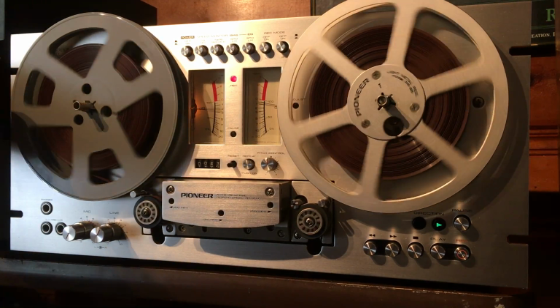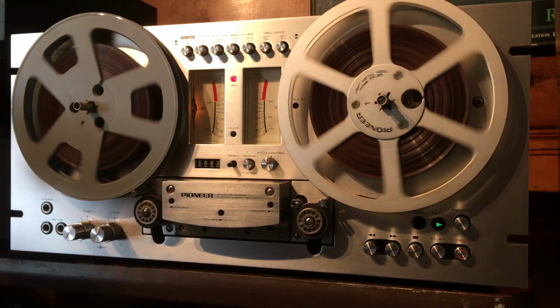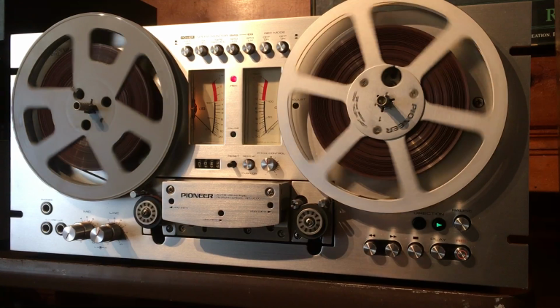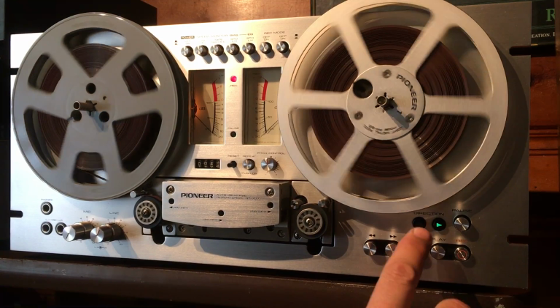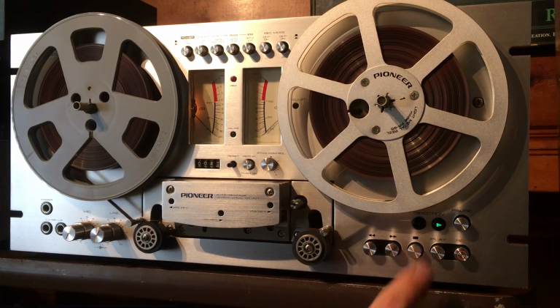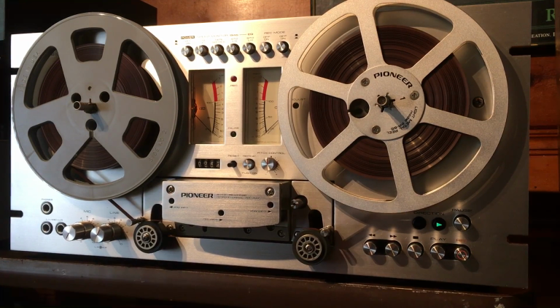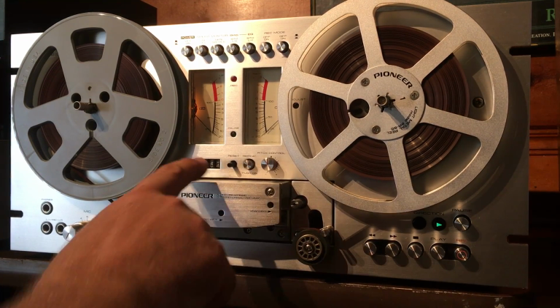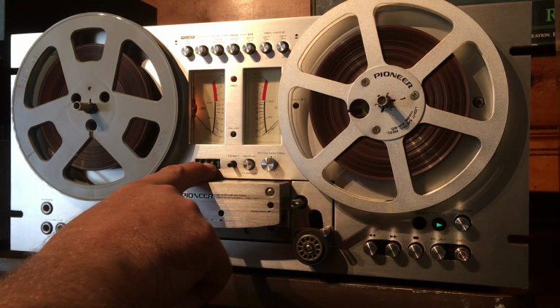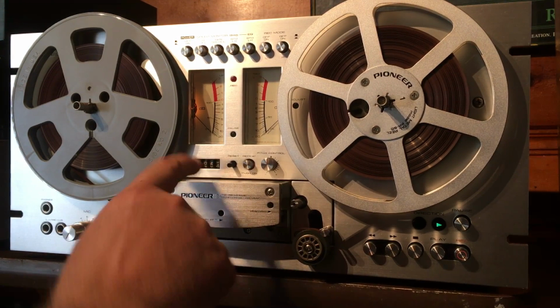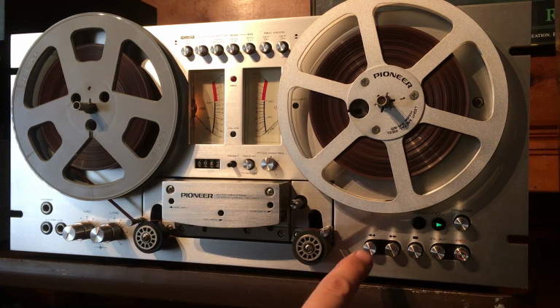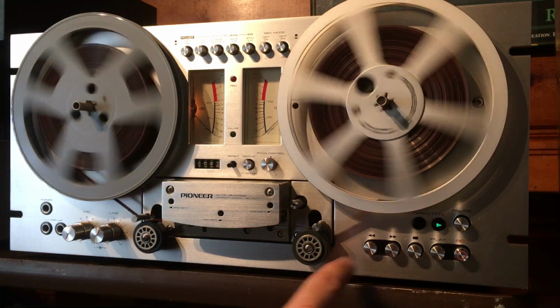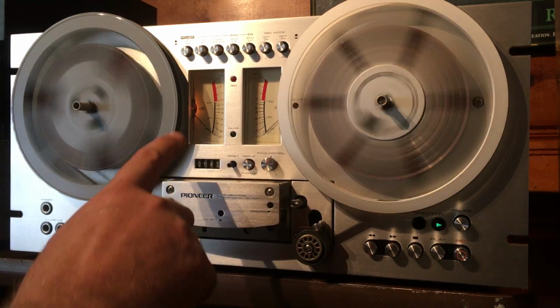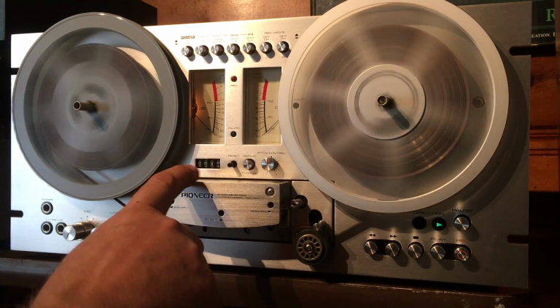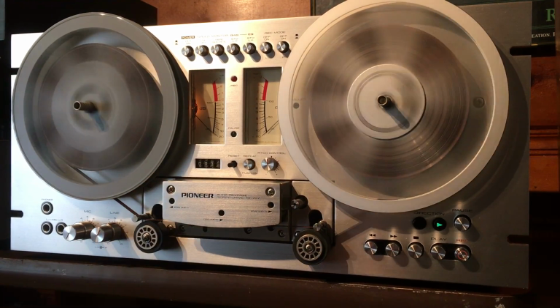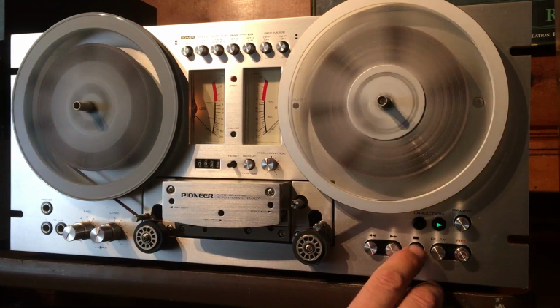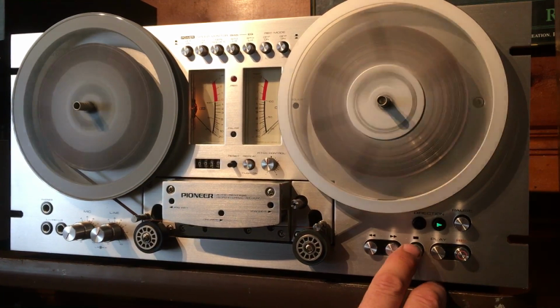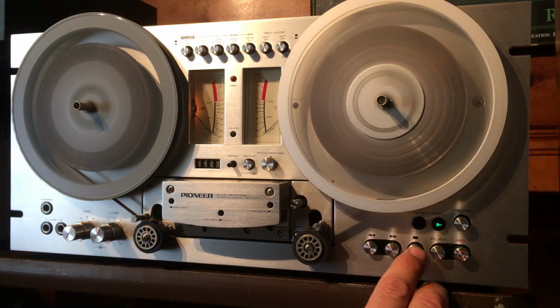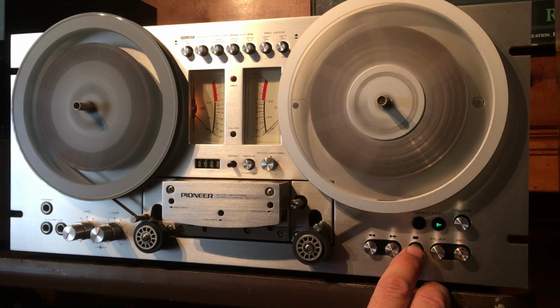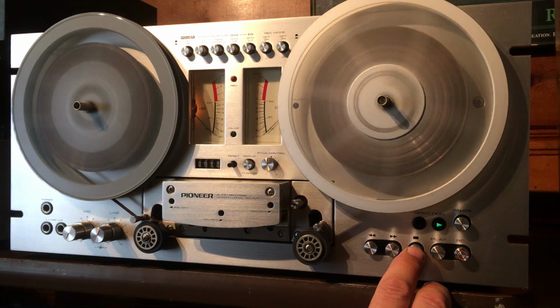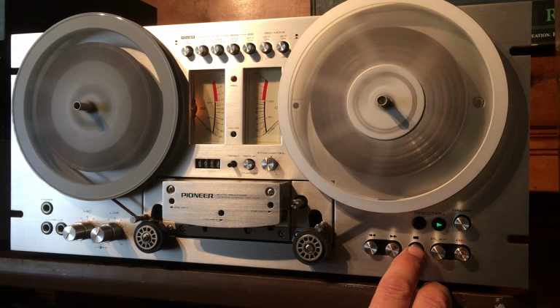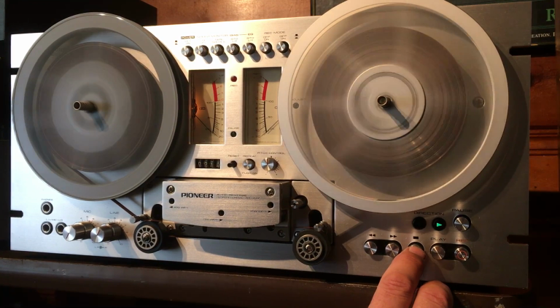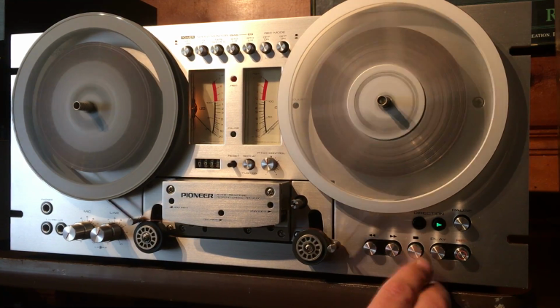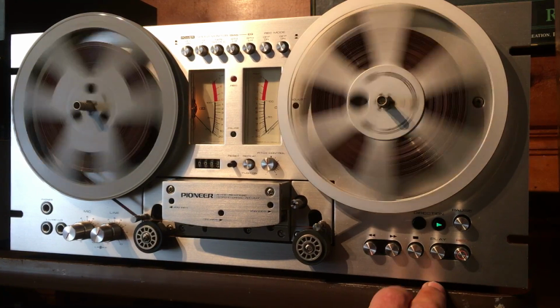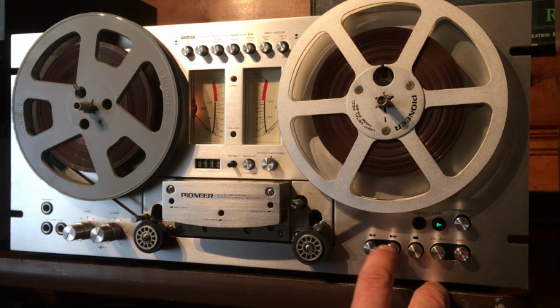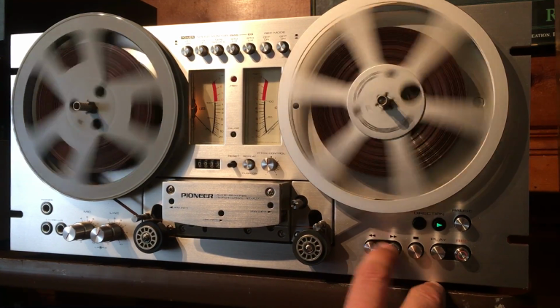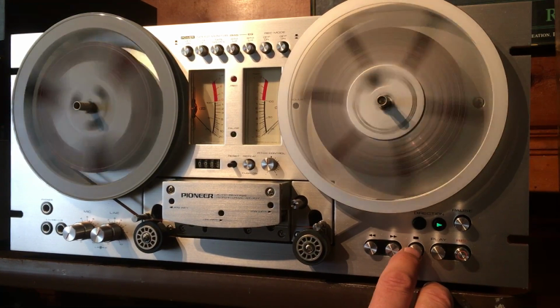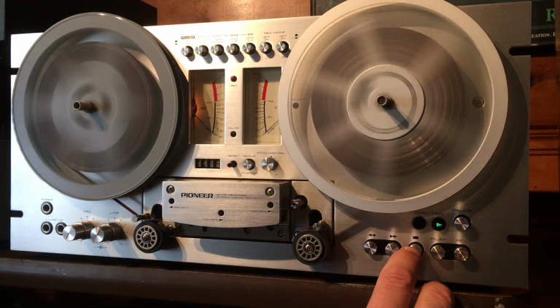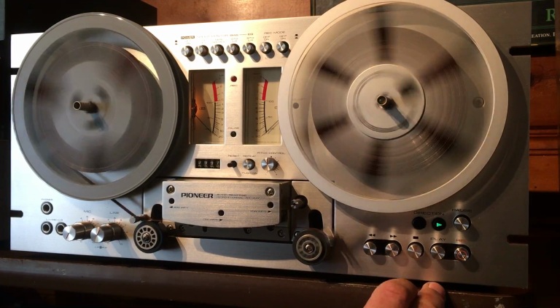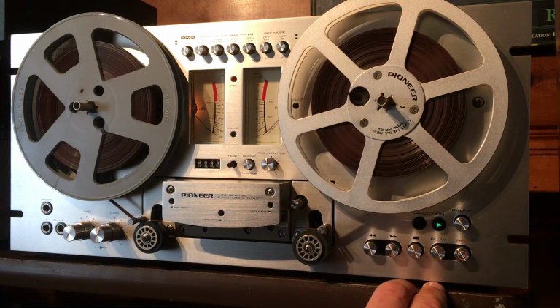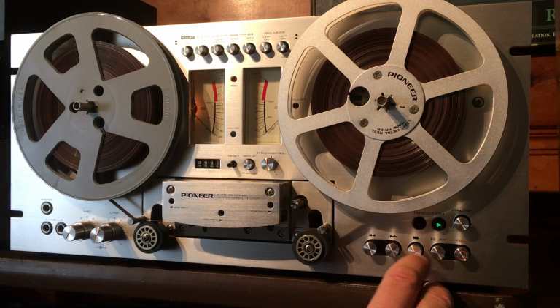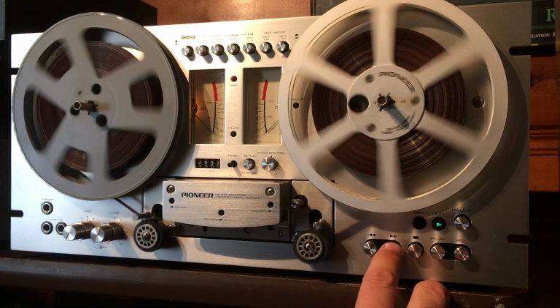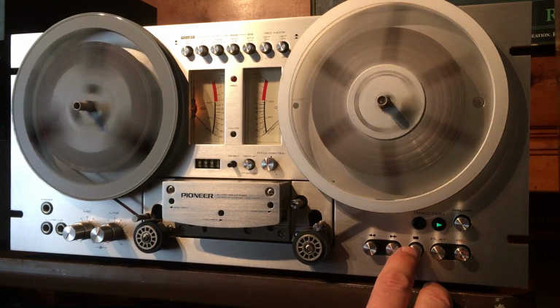All right, let's go ahead and stop it and we'll bring it back to the zero marker. As you can see, the counter works. It has a really quick, fast rewind. Rewind is pretty solid on this machine.